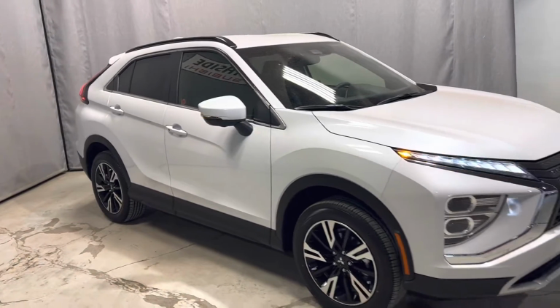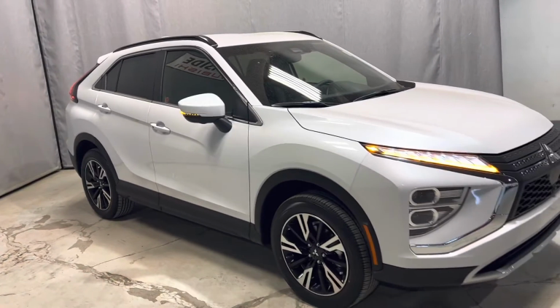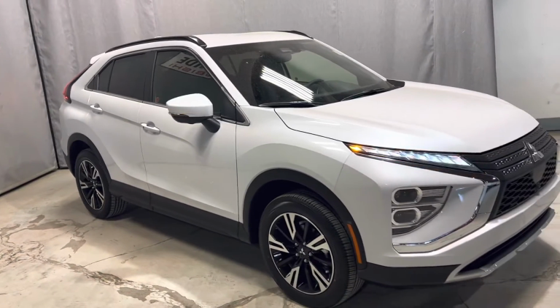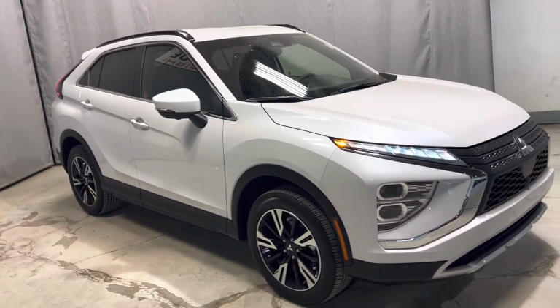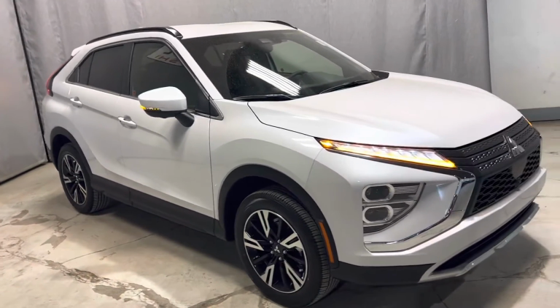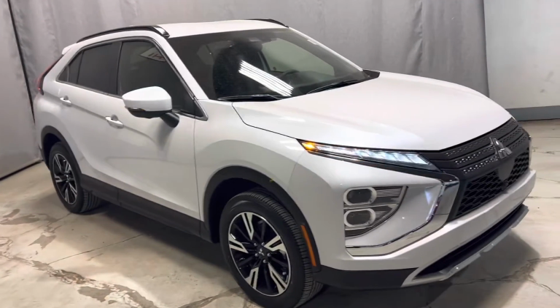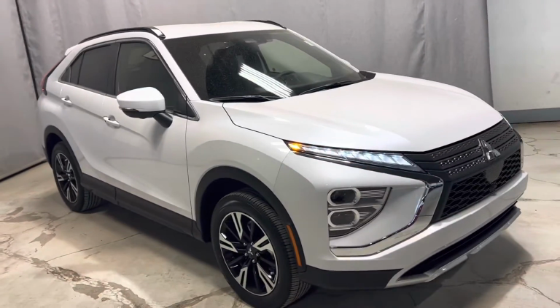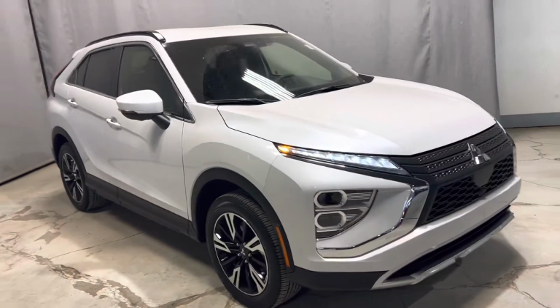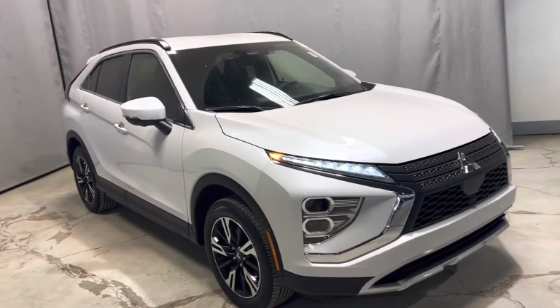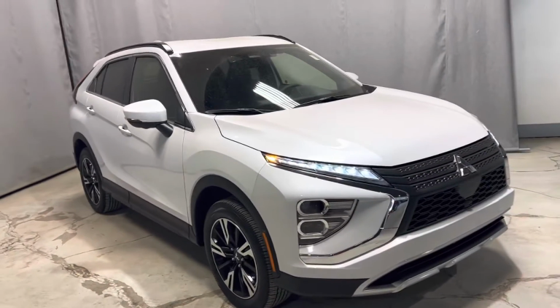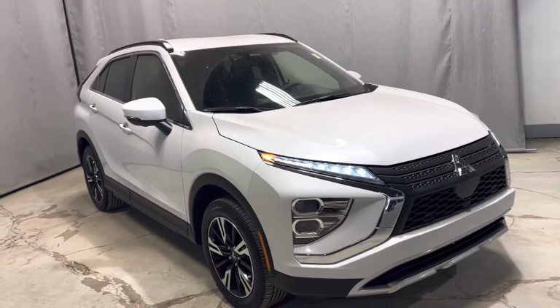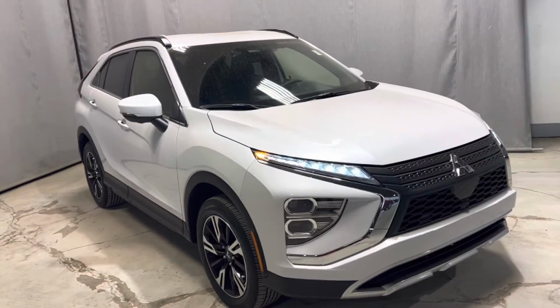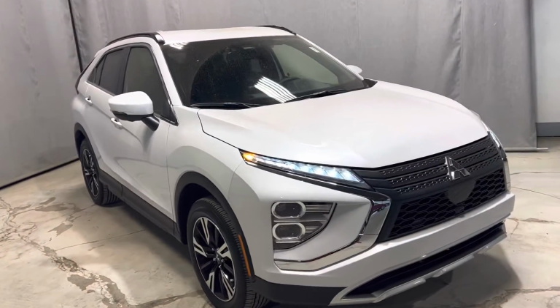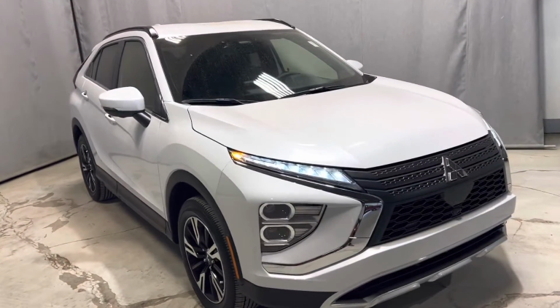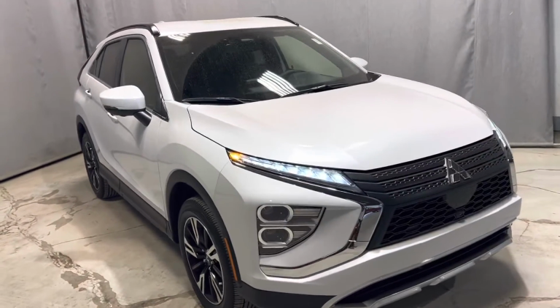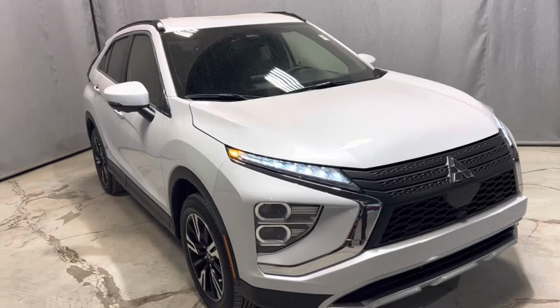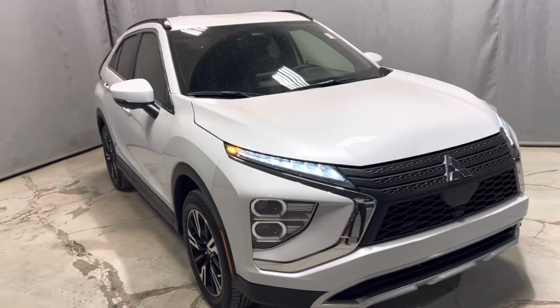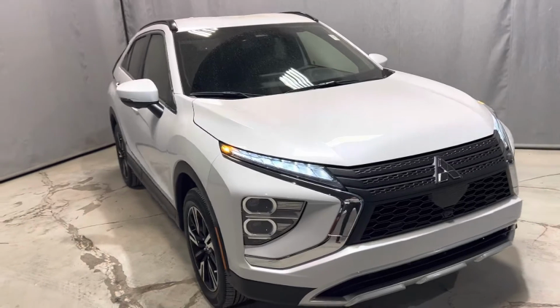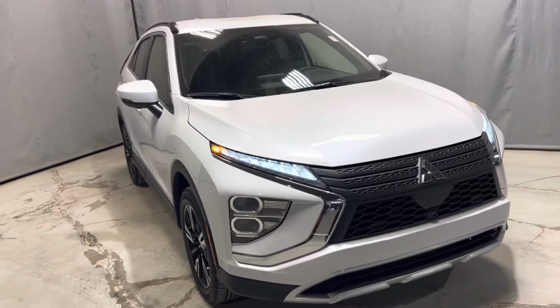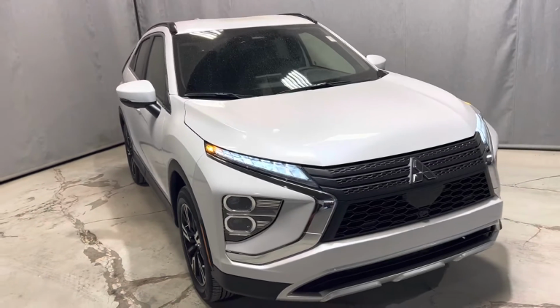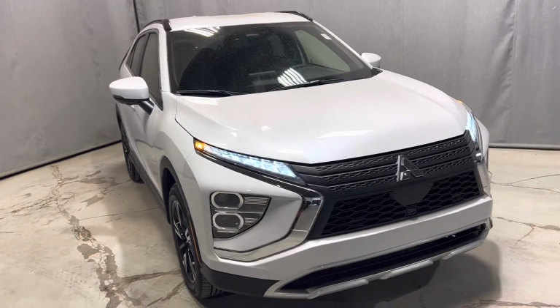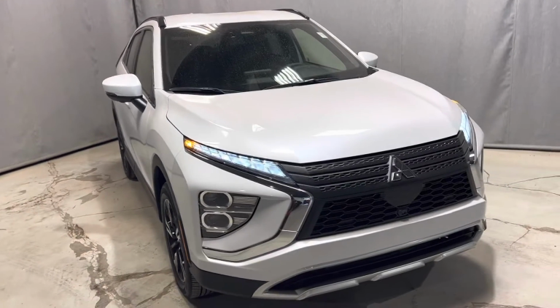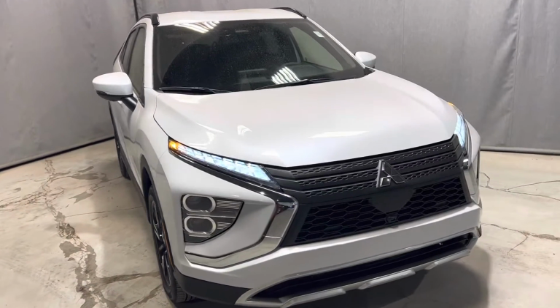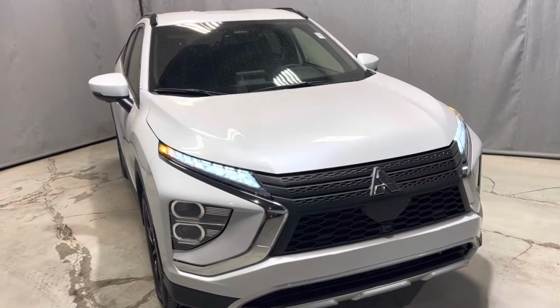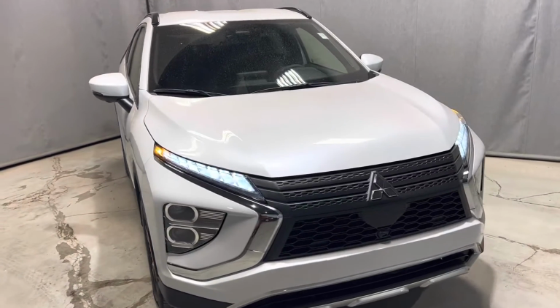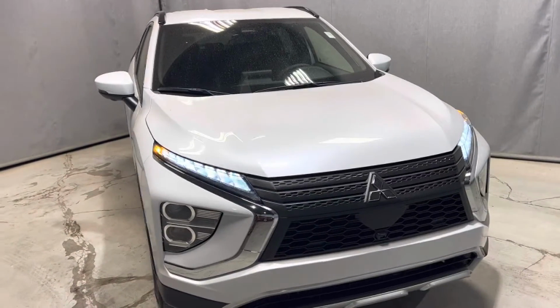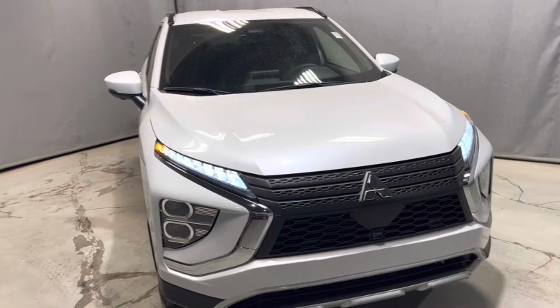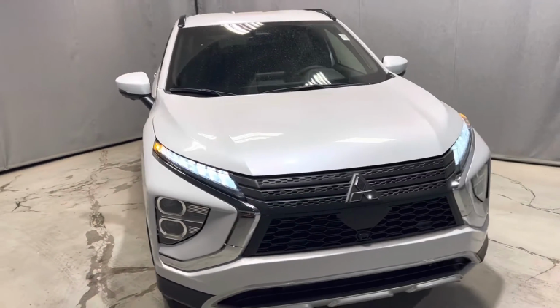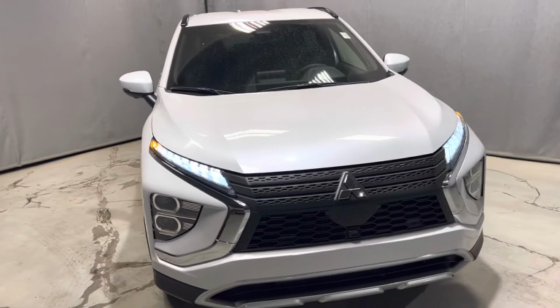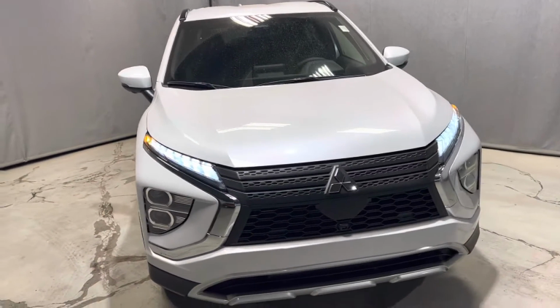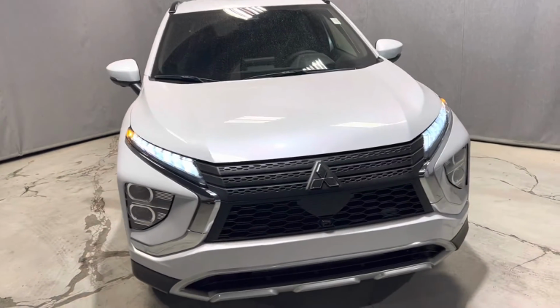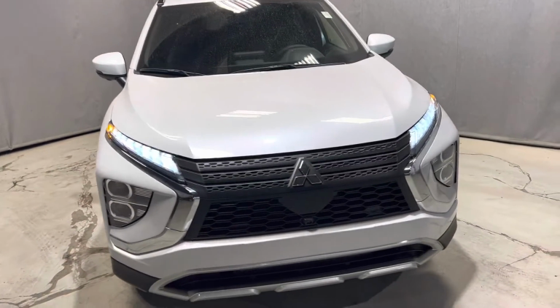Hey, it's Mike here from Northside Mitsubishi. Here is a quick walk-around video on our stunning 2023 Mitsubishi Eclipse Cross.